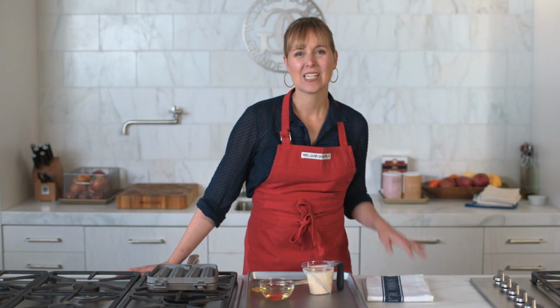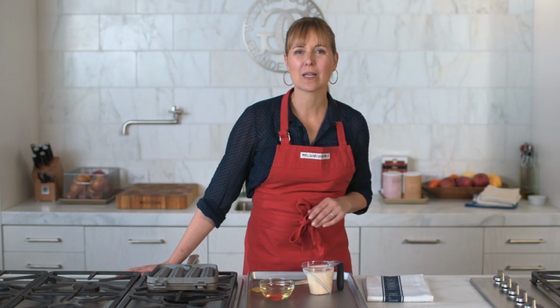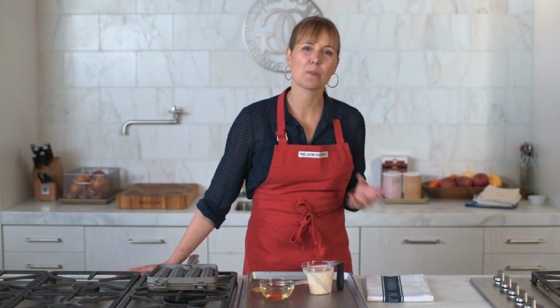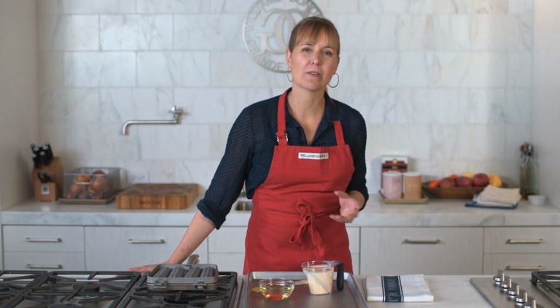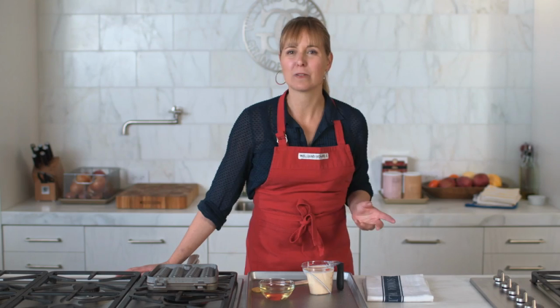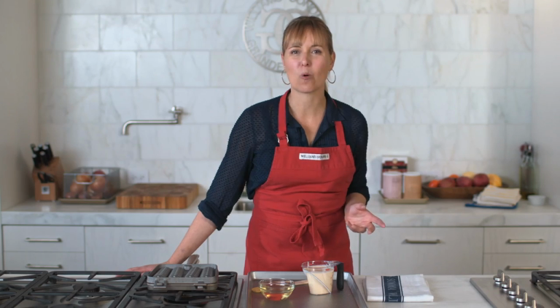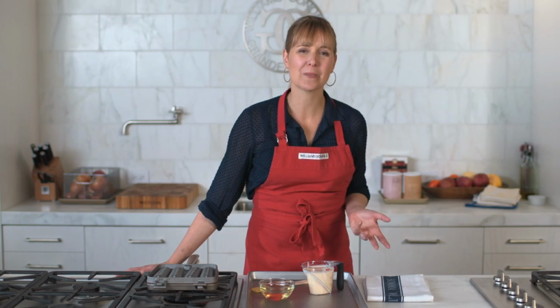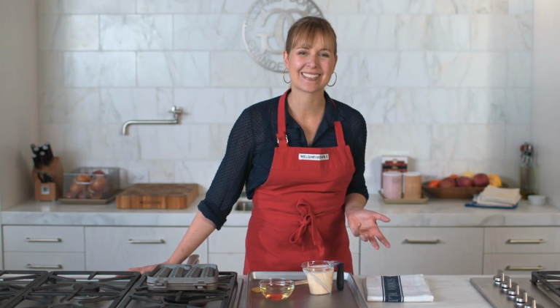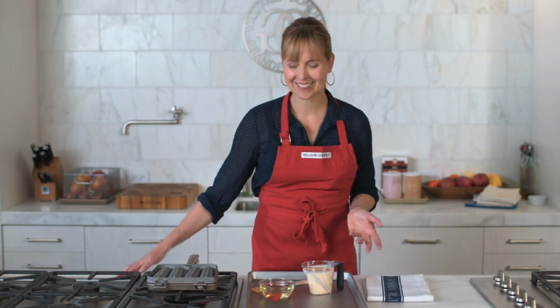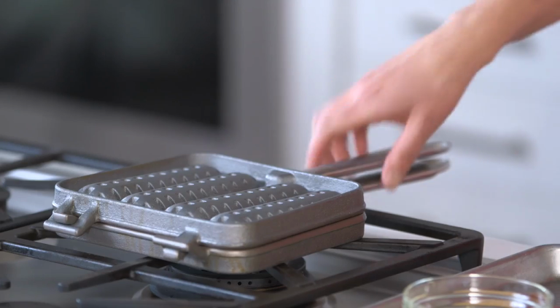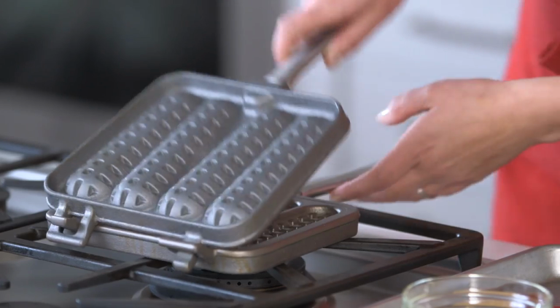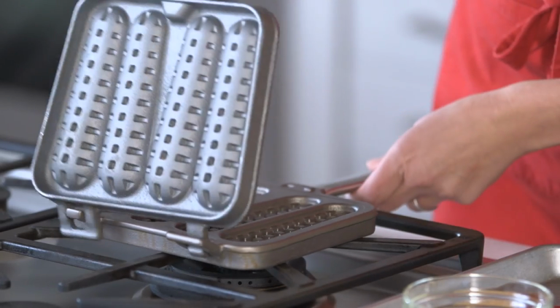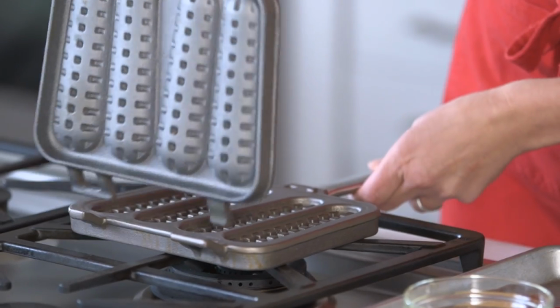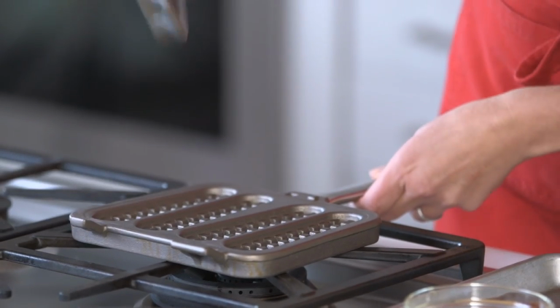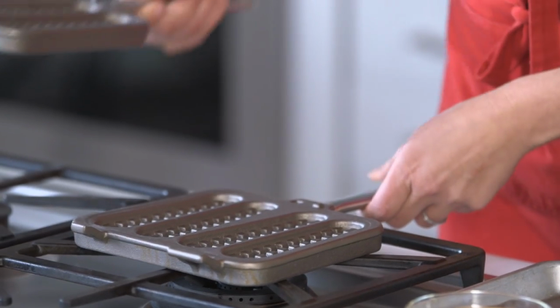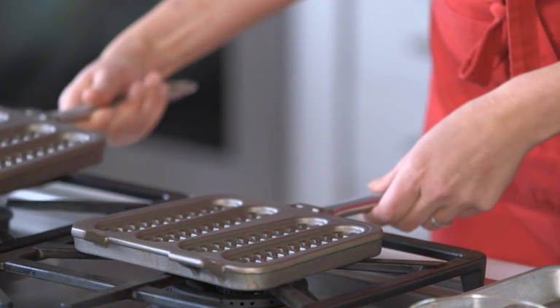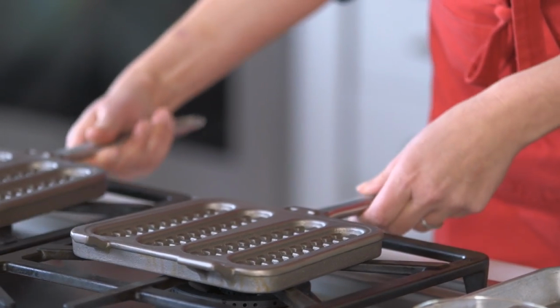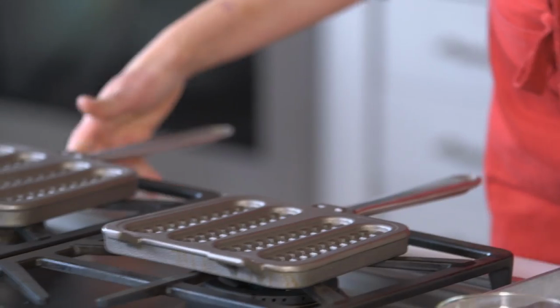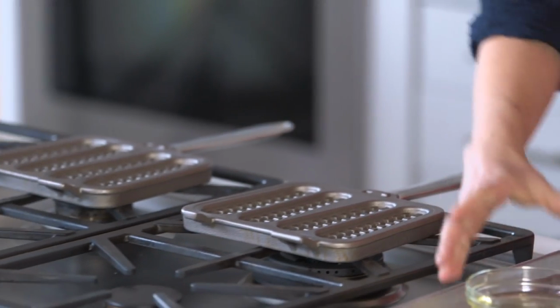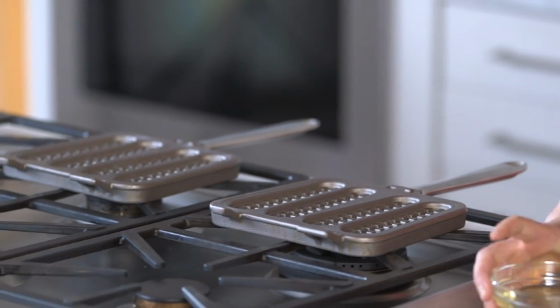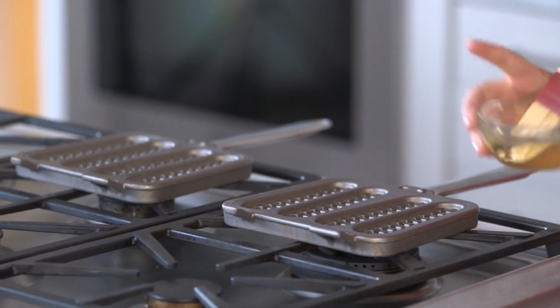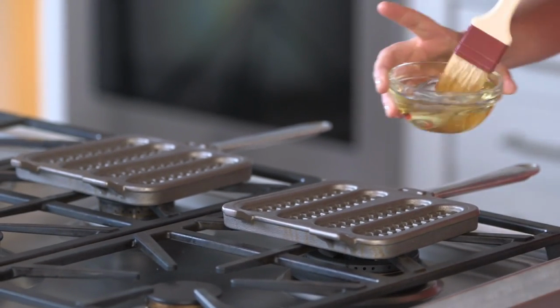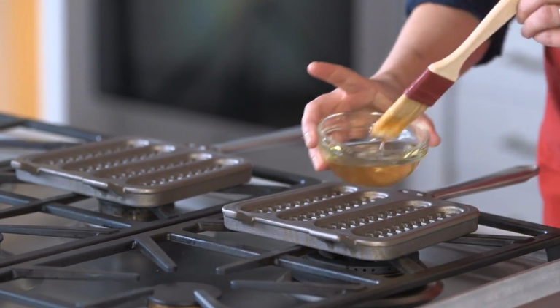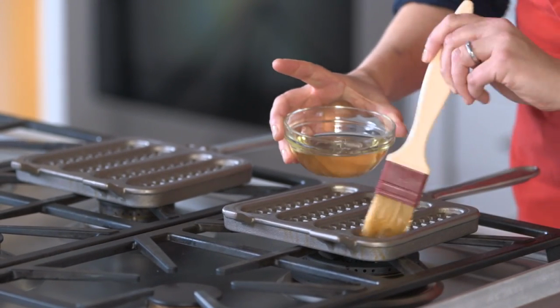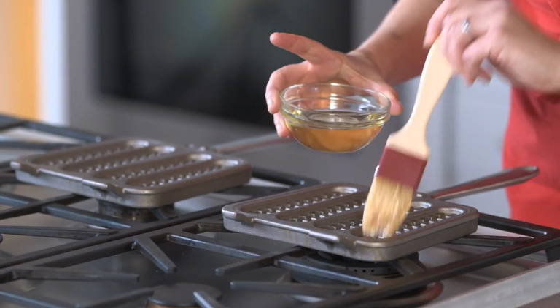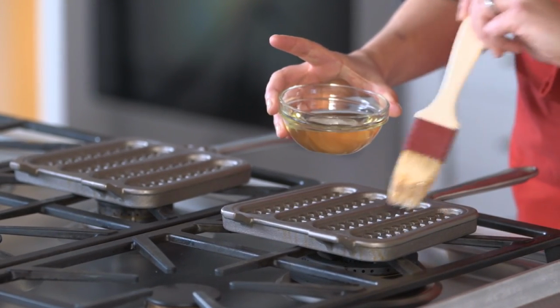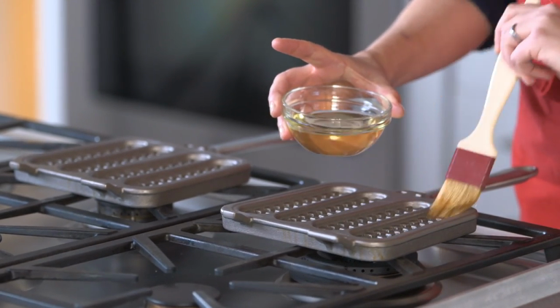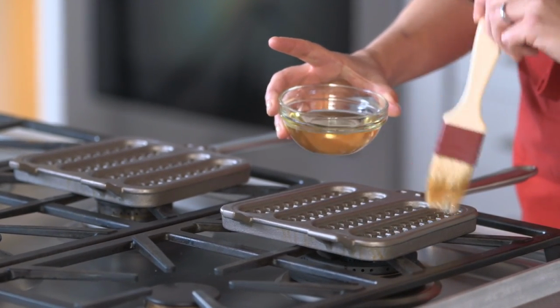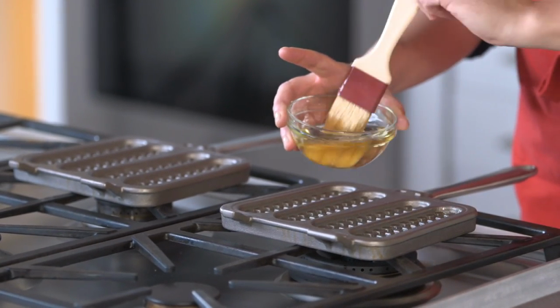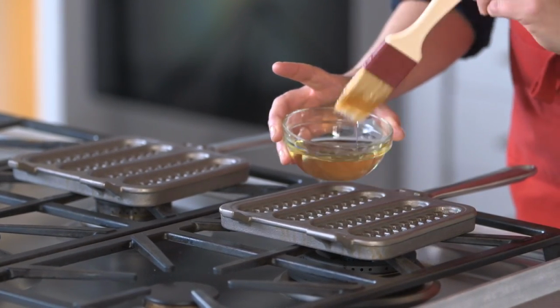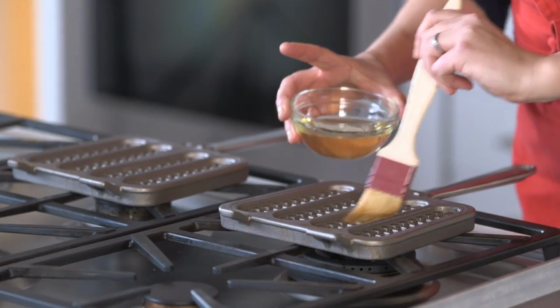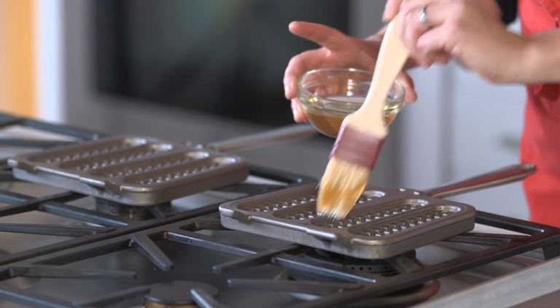To make them, you just whip up your favorite waffle batter or use a mix. We're going to start by brushing some oil on both sides of the wells. Make sure not to use aerosol cooking sprays which contain lecithin — they can gum up the non-stick surface of the pans.